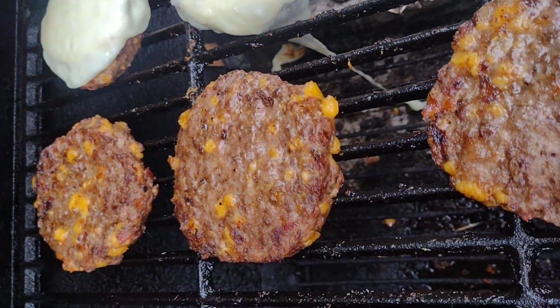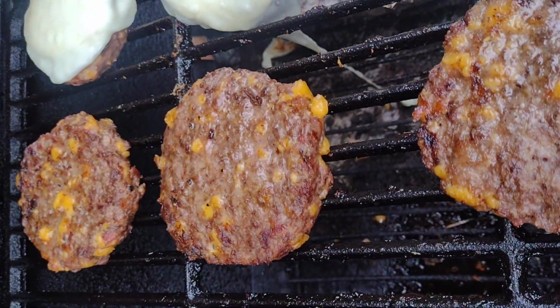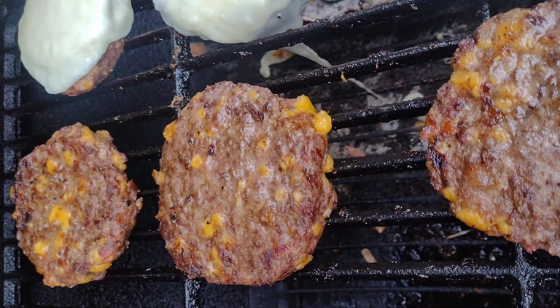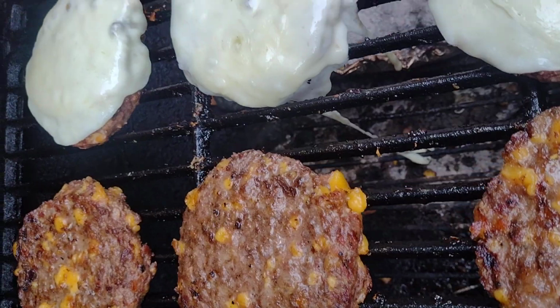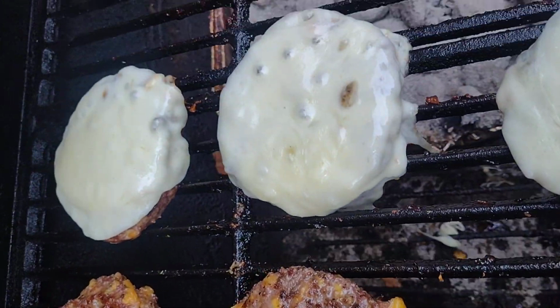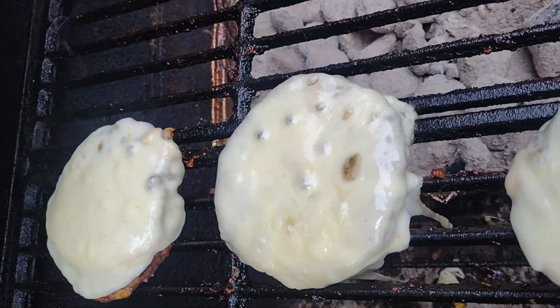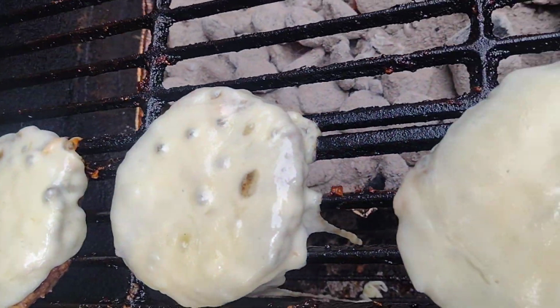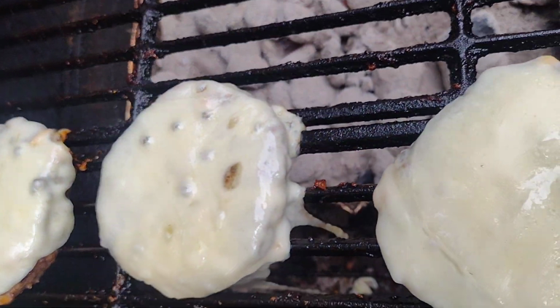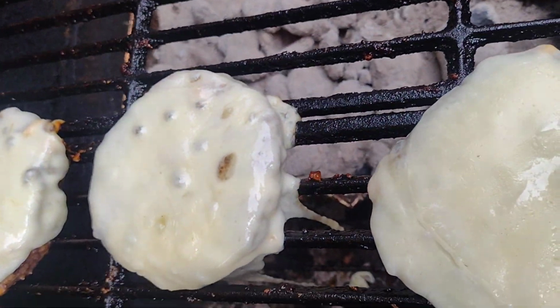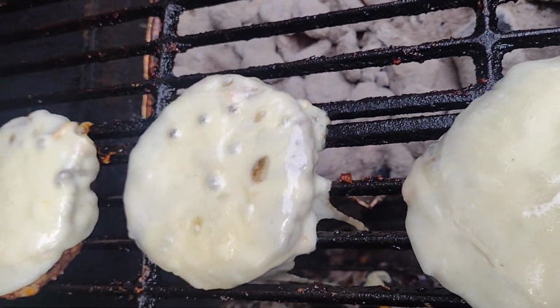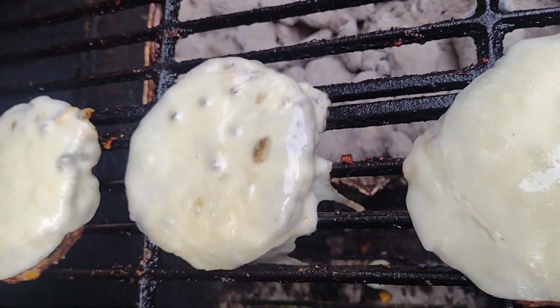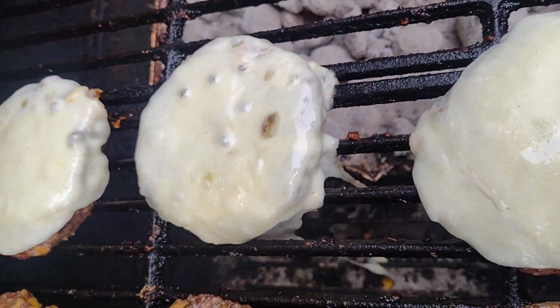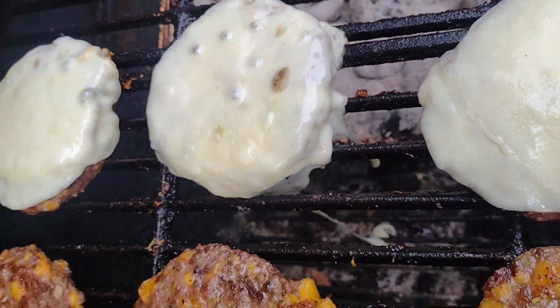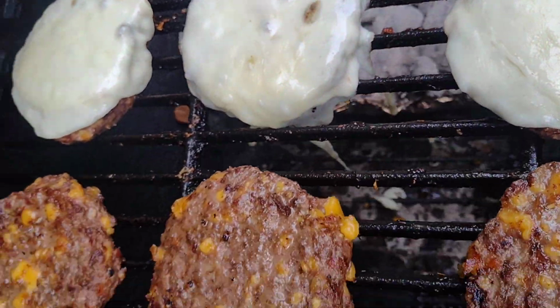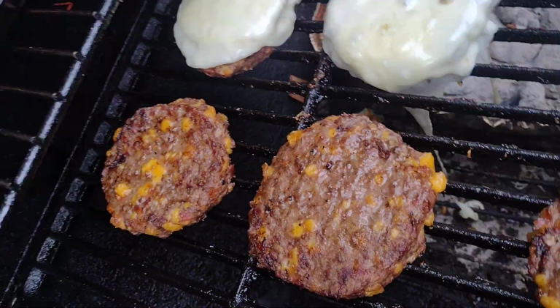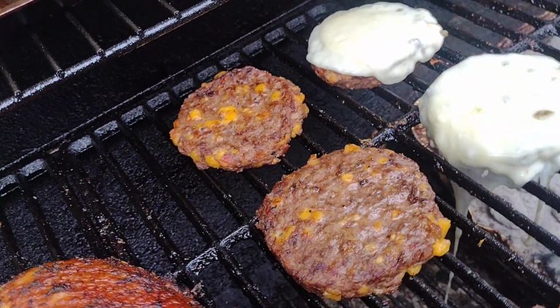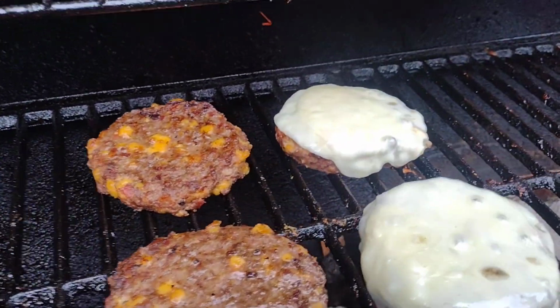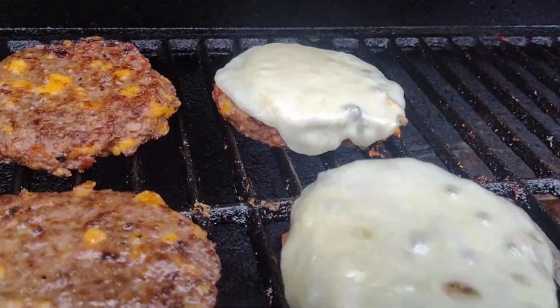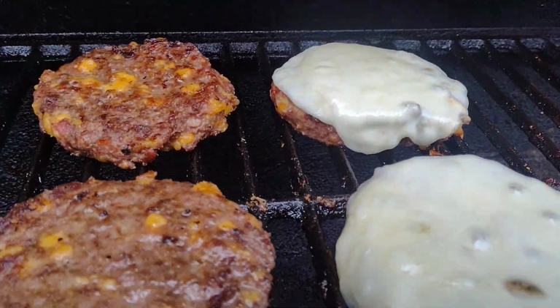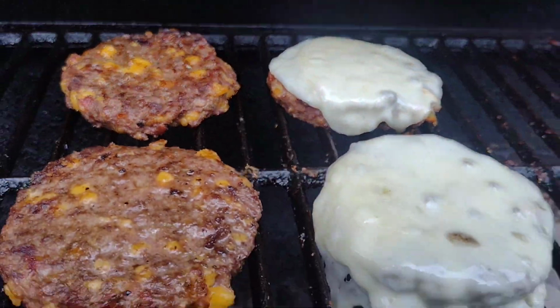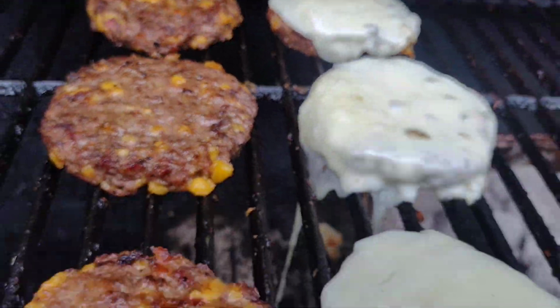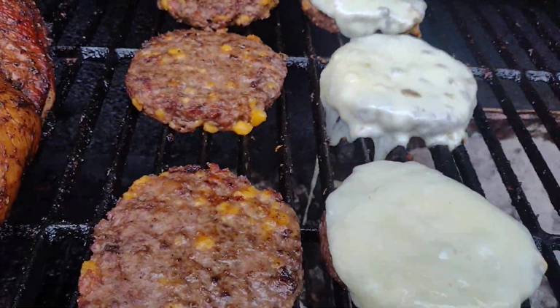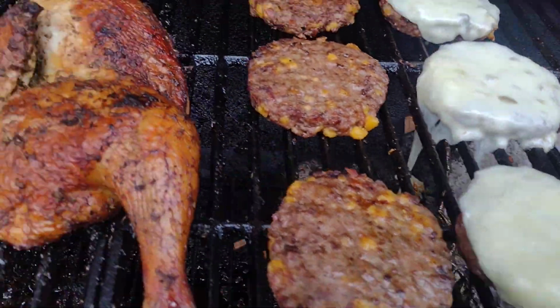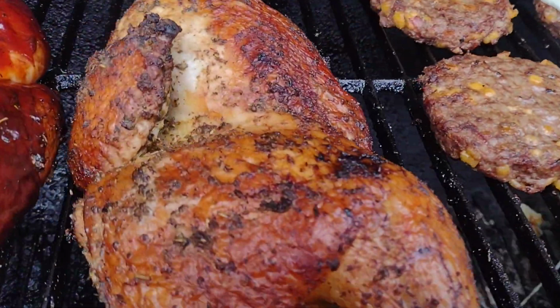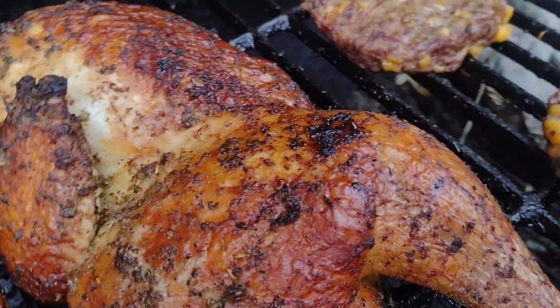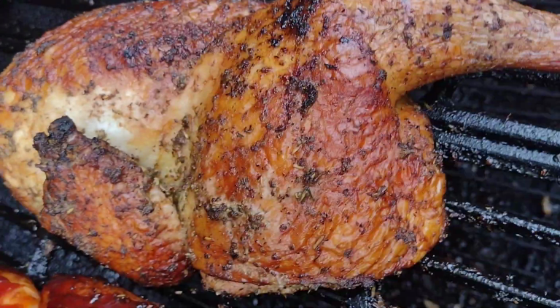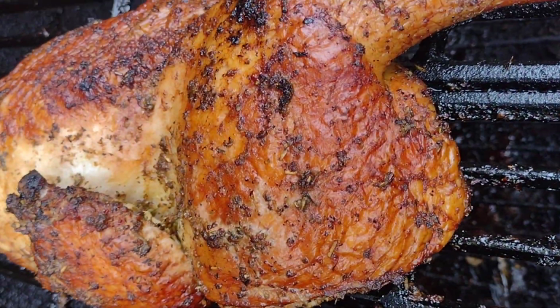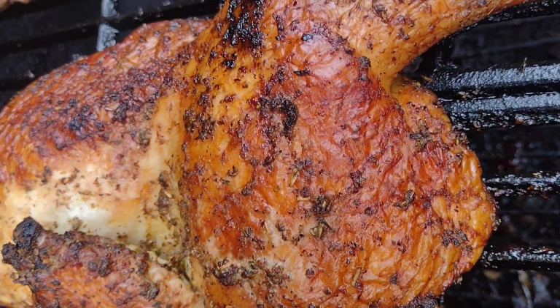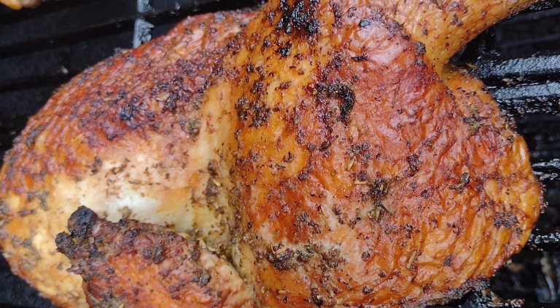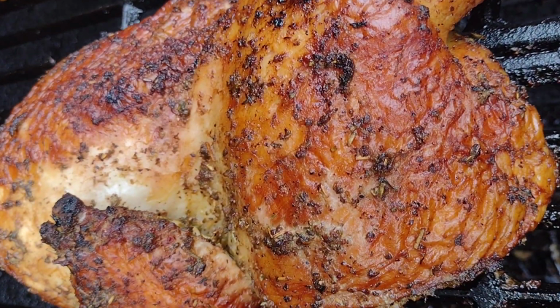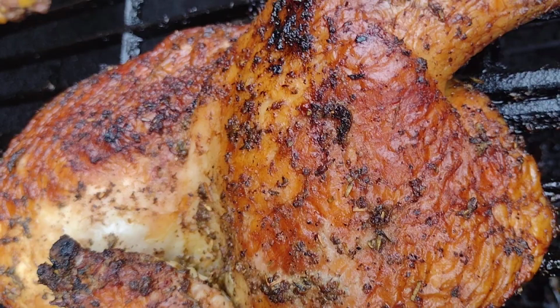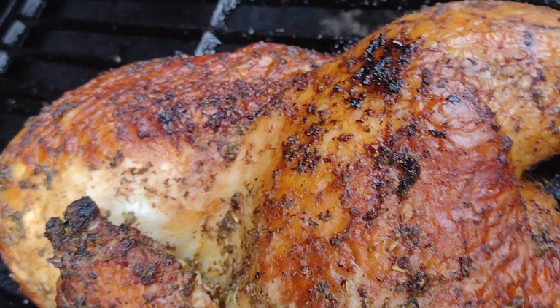Bacon cheeseburgers — I did the purple onion on half of them. Done deal, don't get no better! Let's go back to these chickens right here. Big coach almighty!